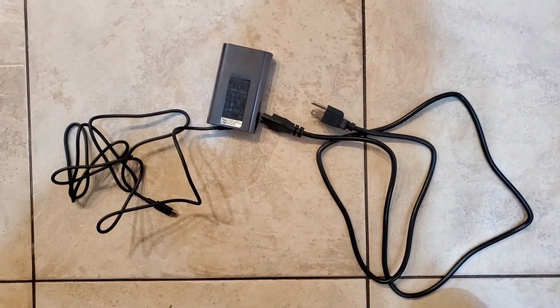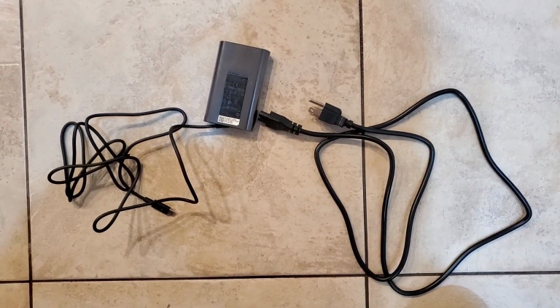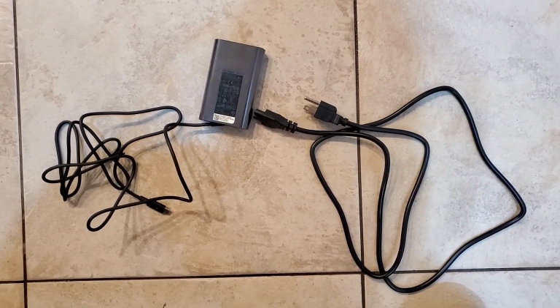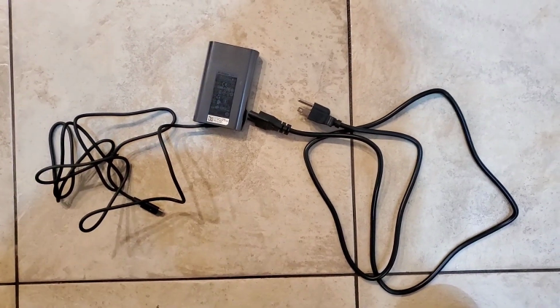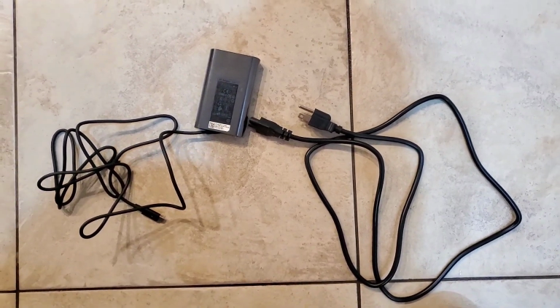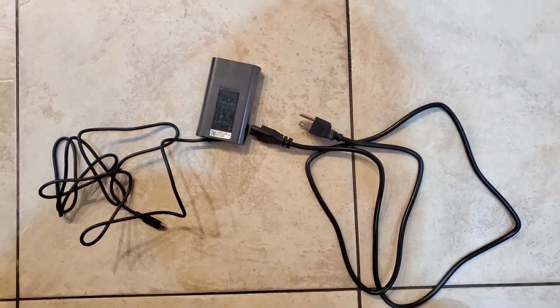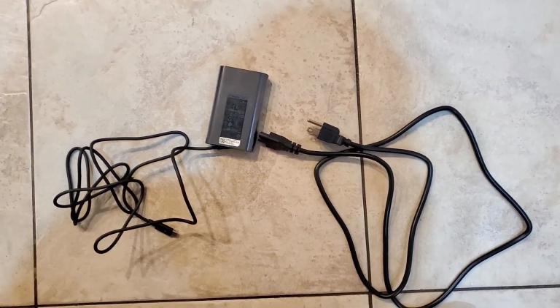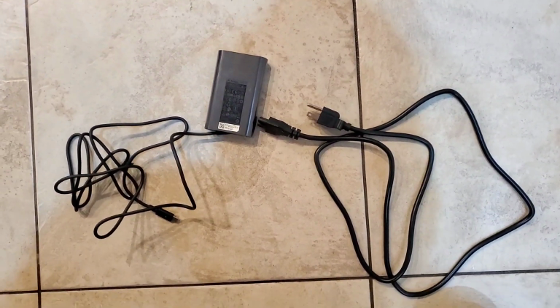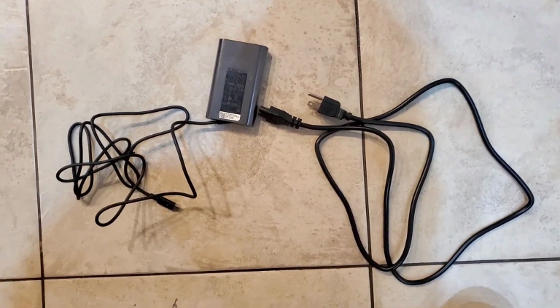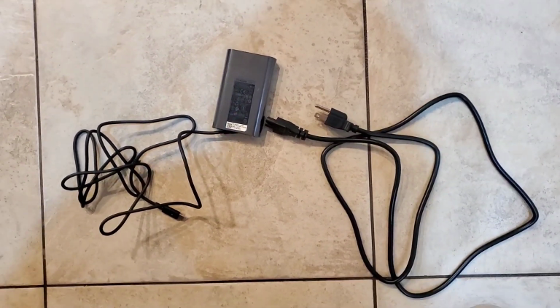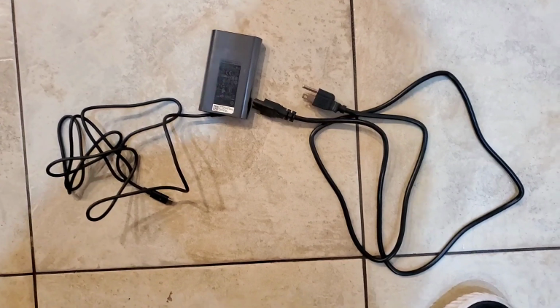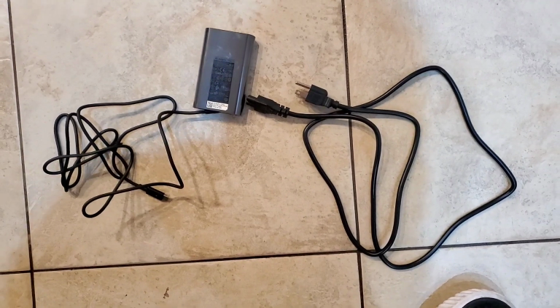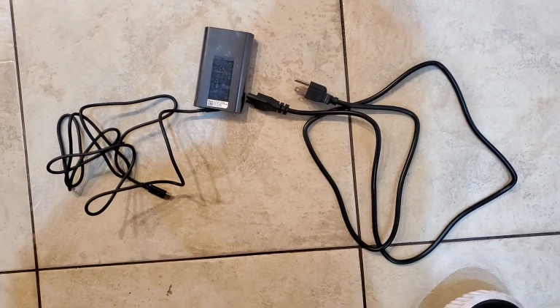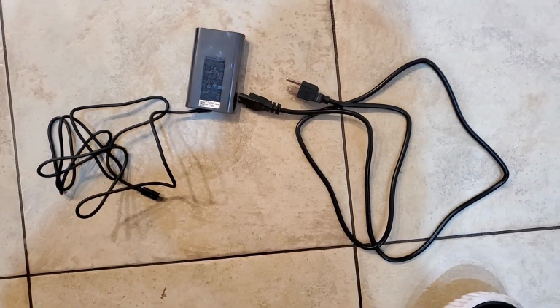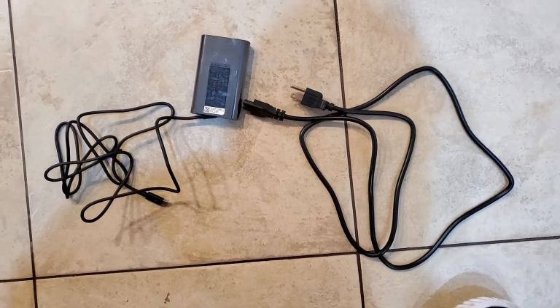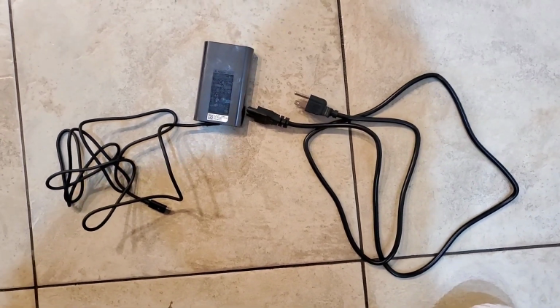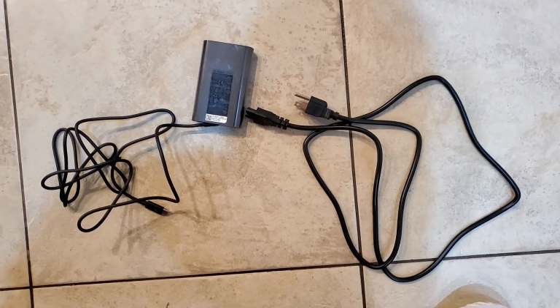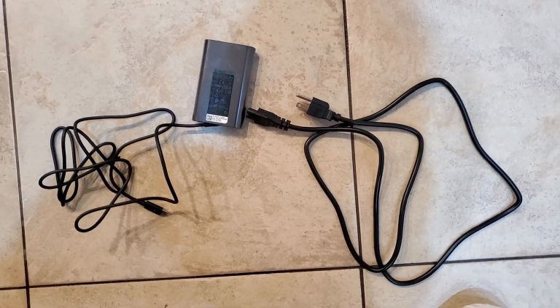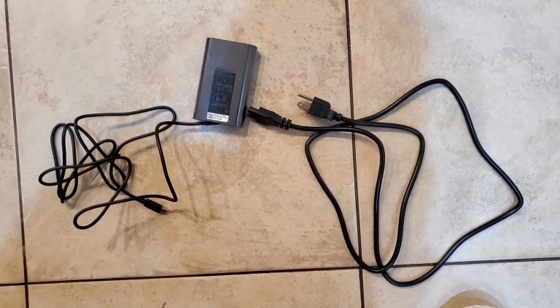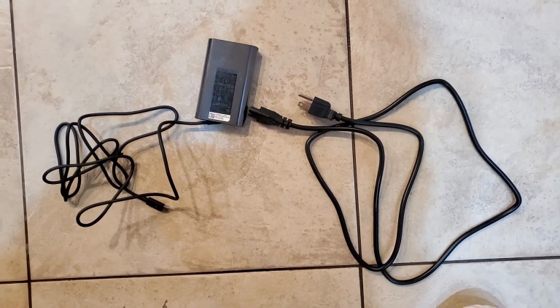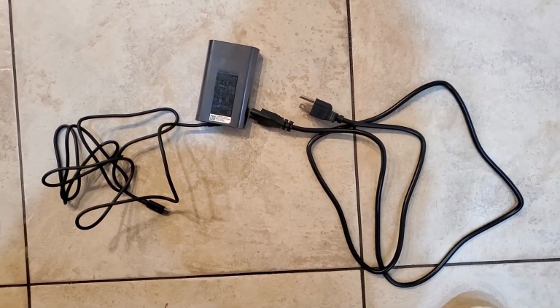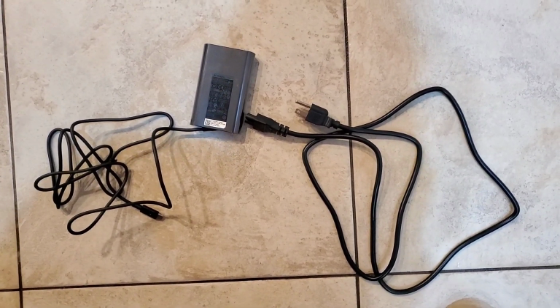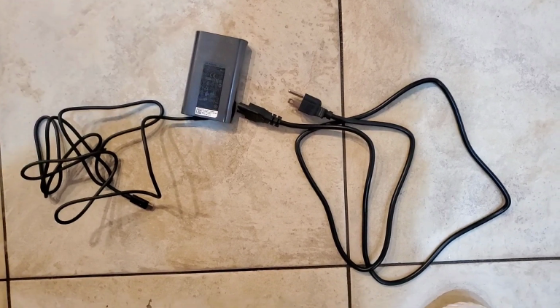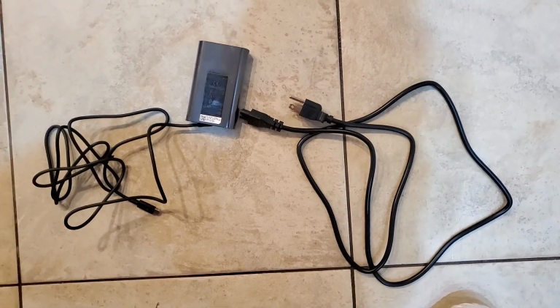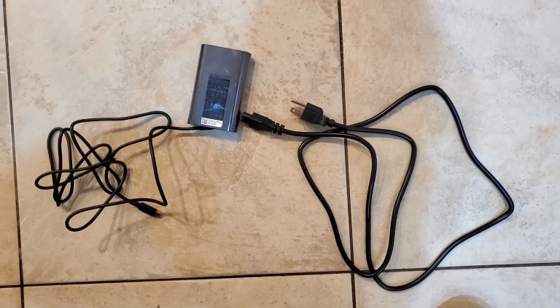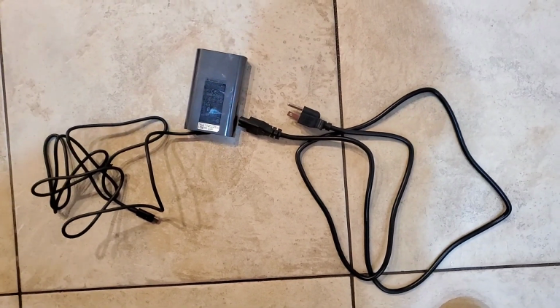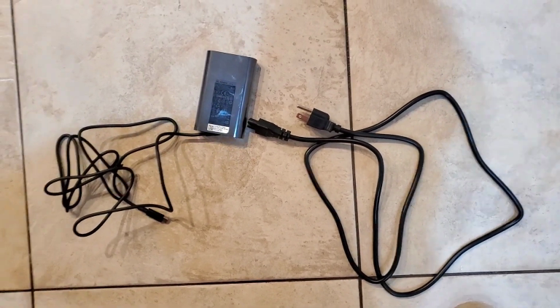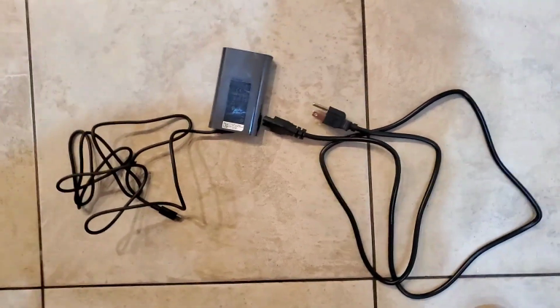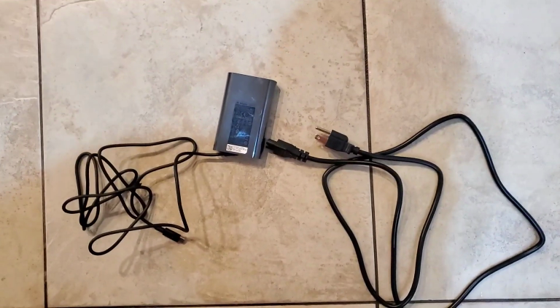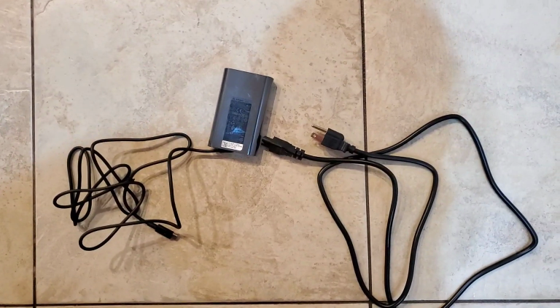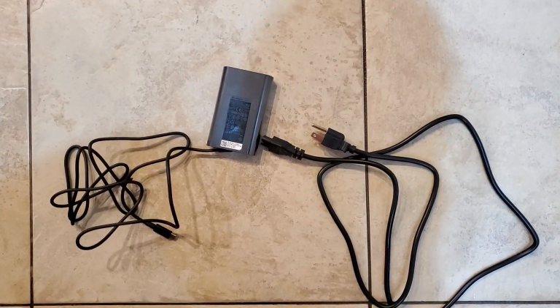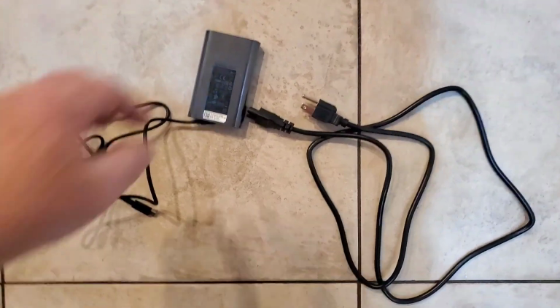So my laptop — I have a Lenovo laptop, and it's less than, I would say about eight months old, probably about a year old now. But the charger broke about six months ago, so I just ordered this.